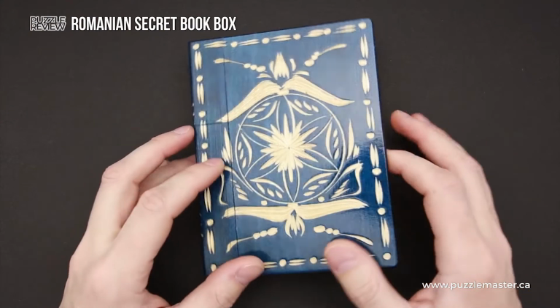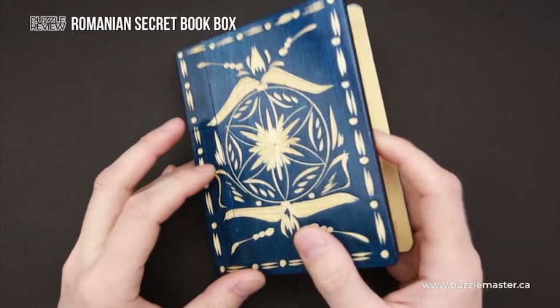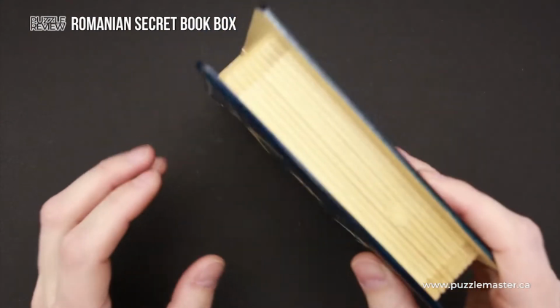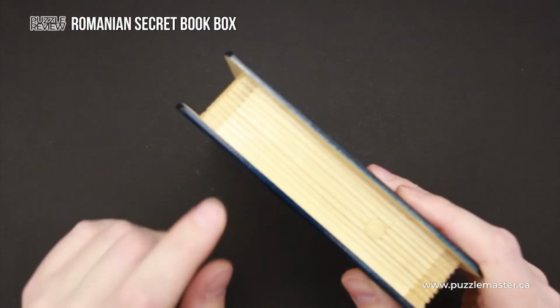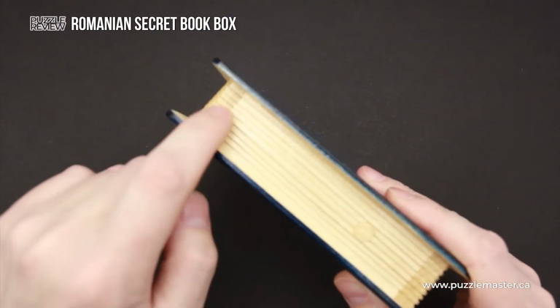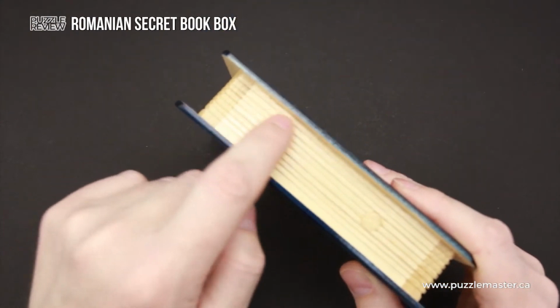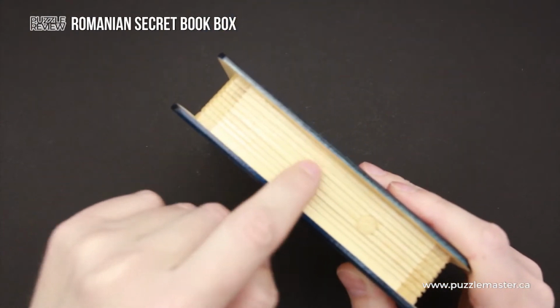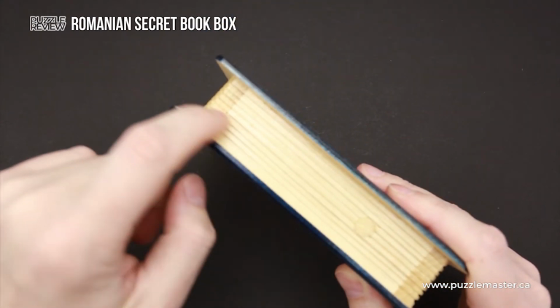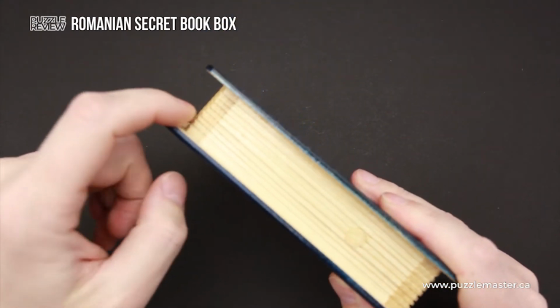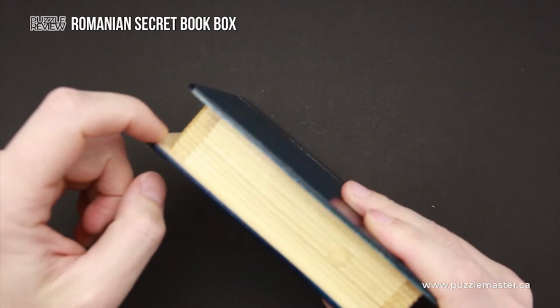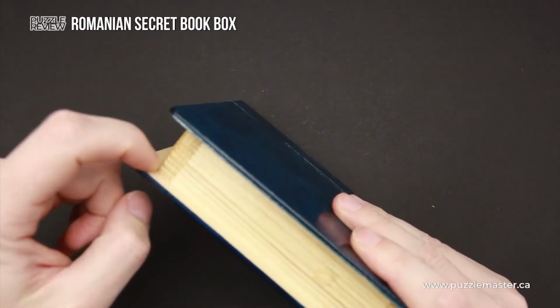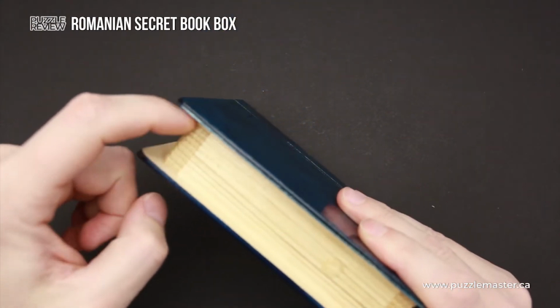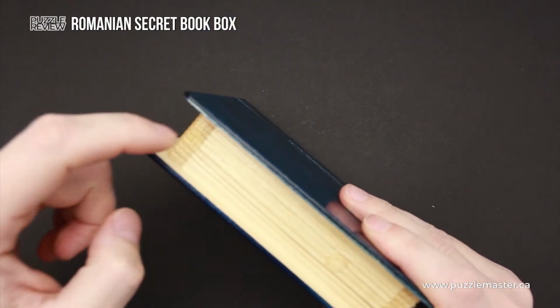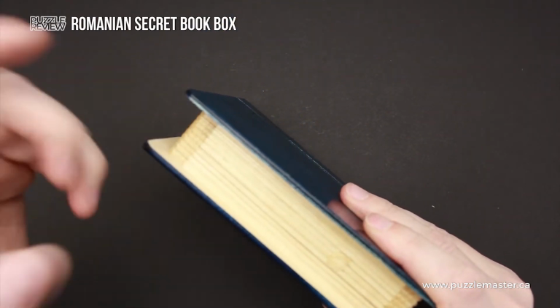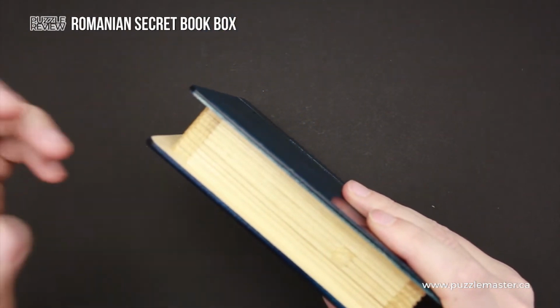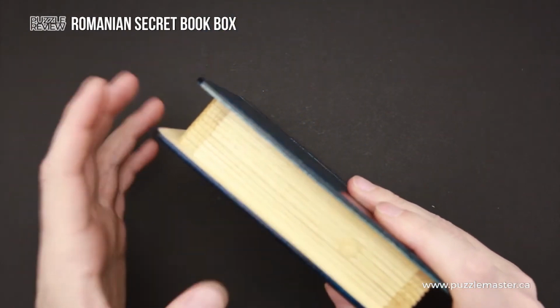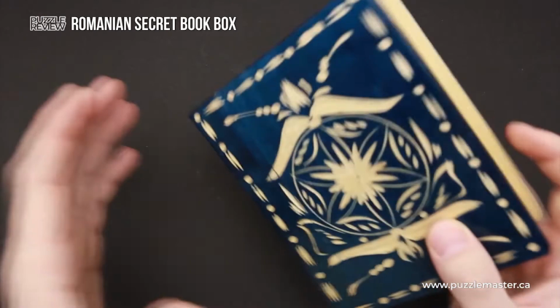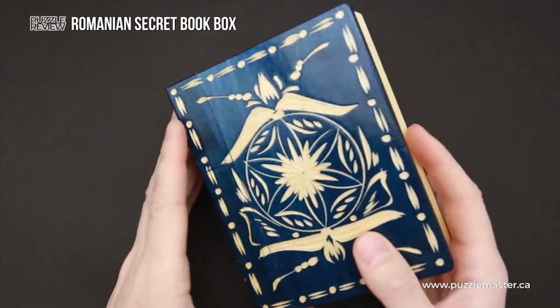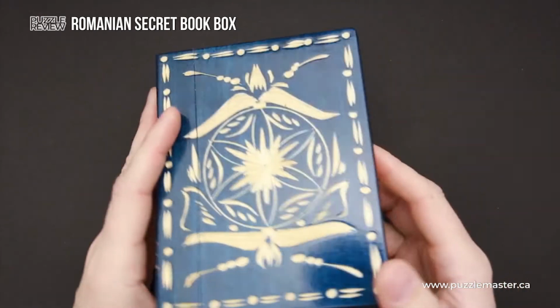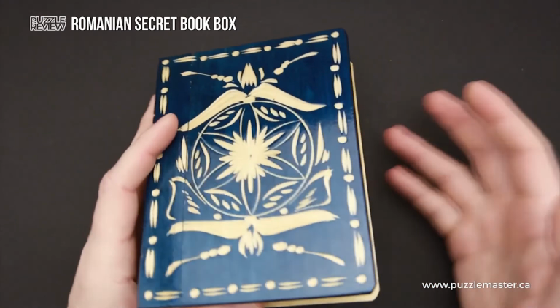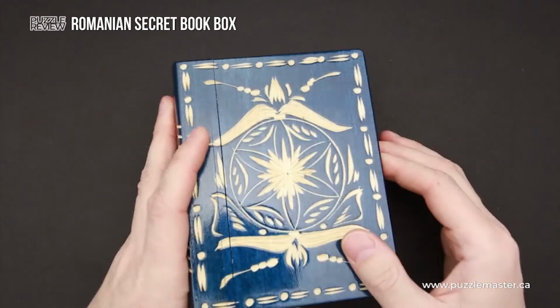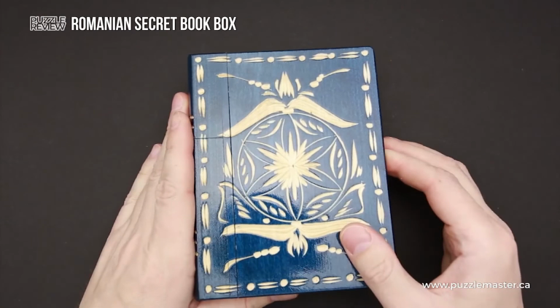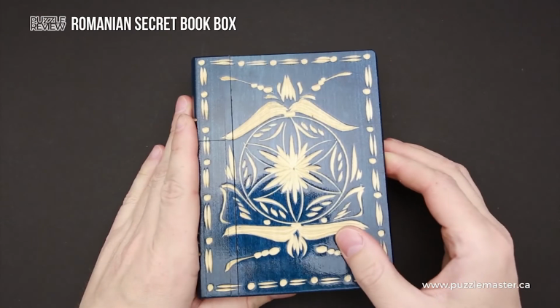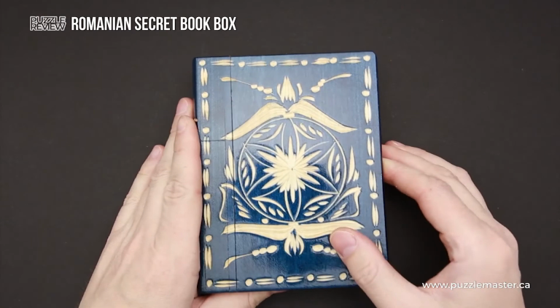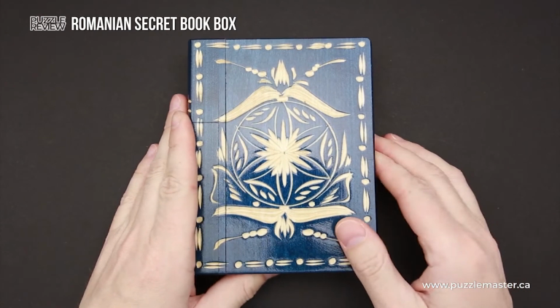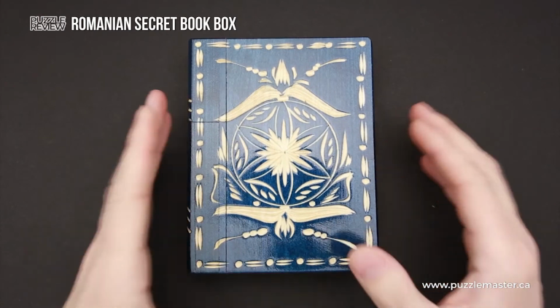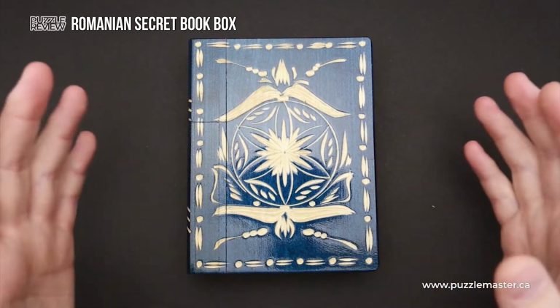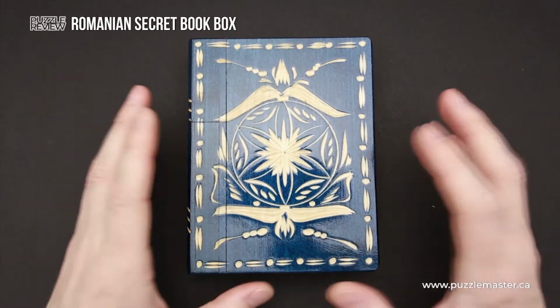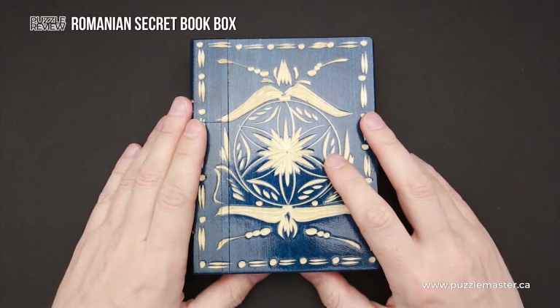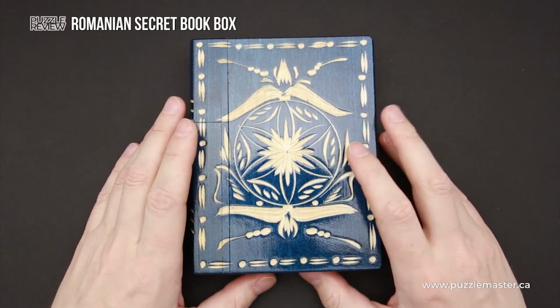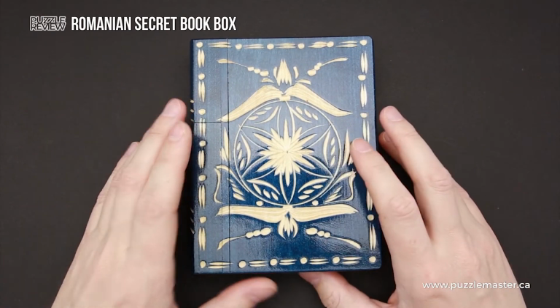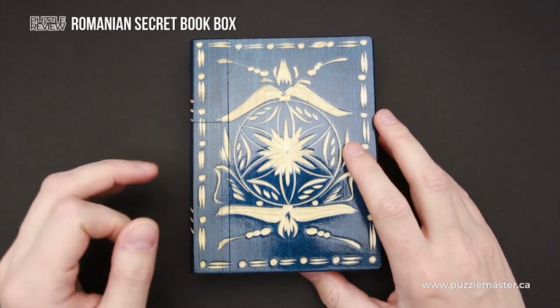If you take a closer look here, you will see pages, but you can't open individual pages — you have to open the whole book.